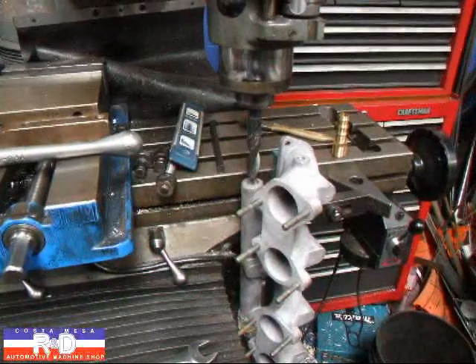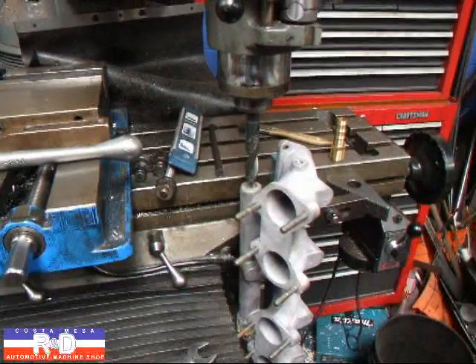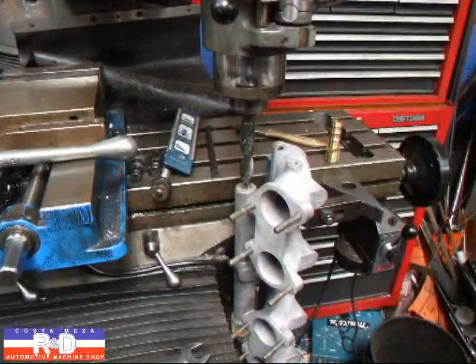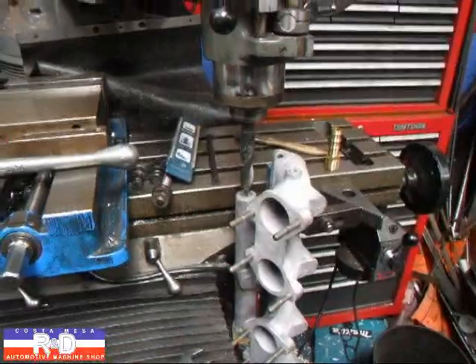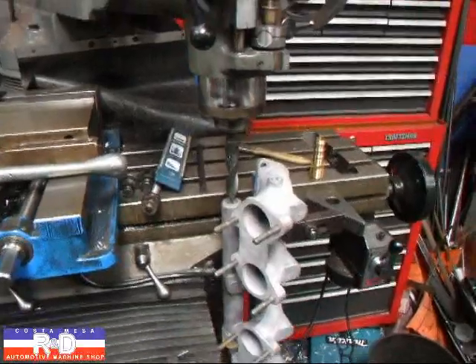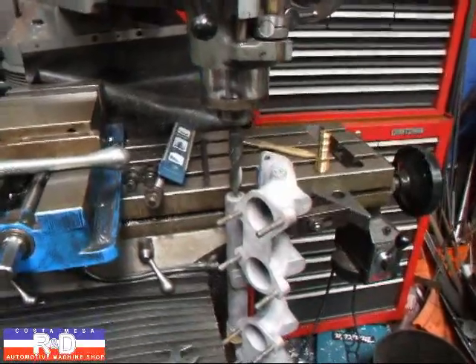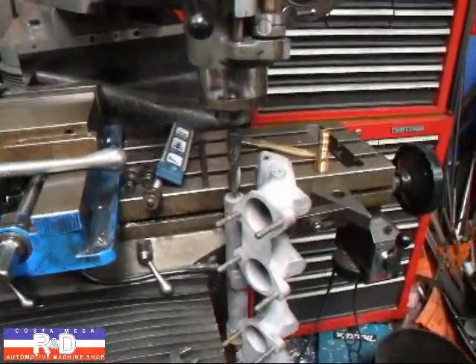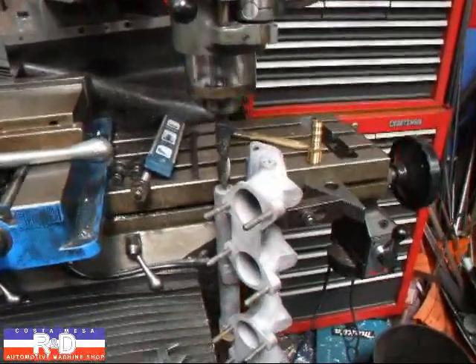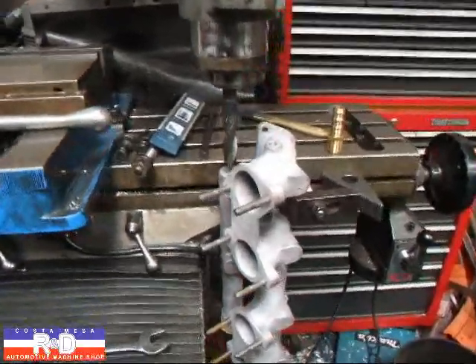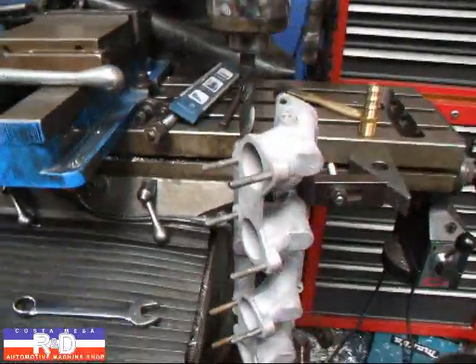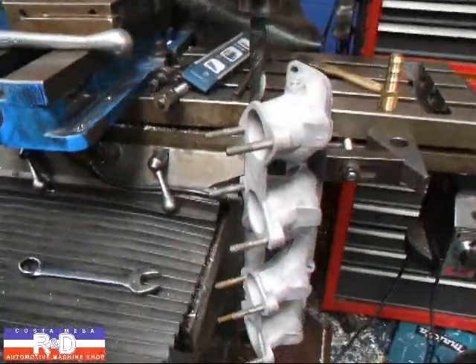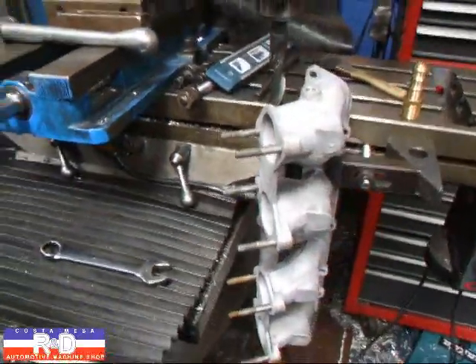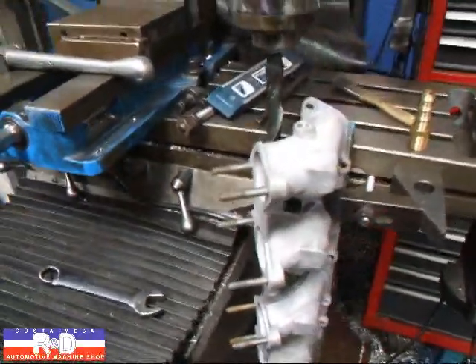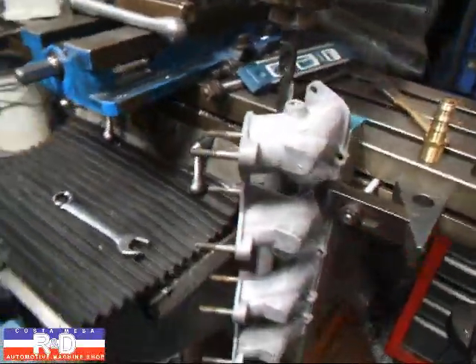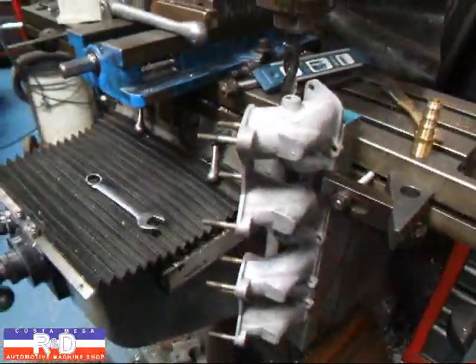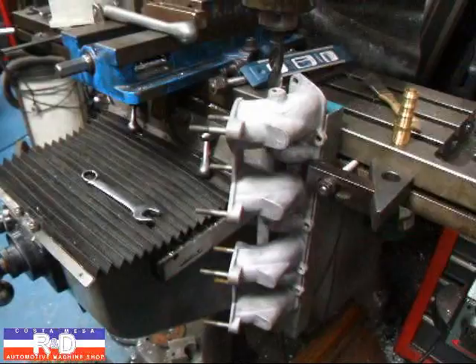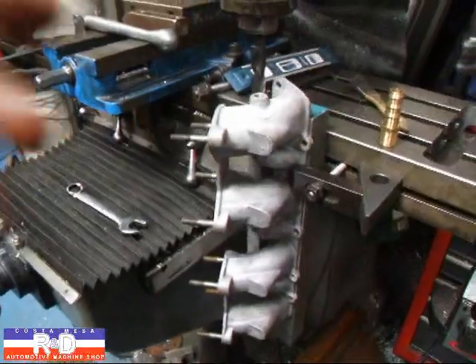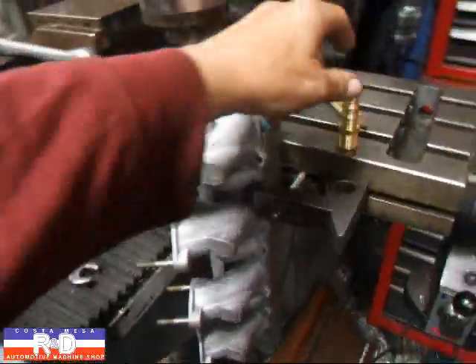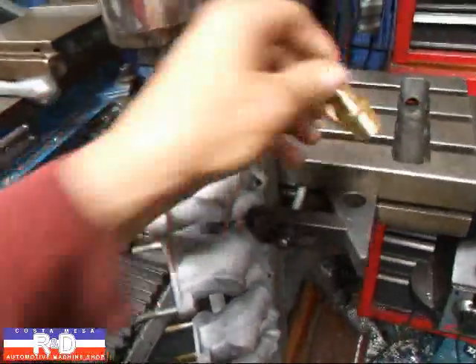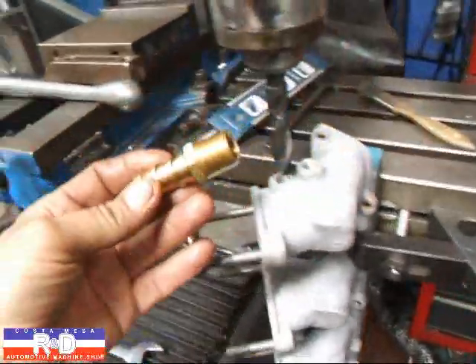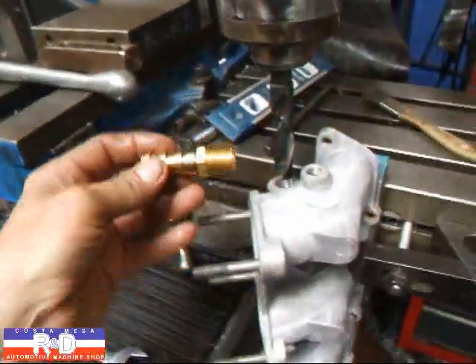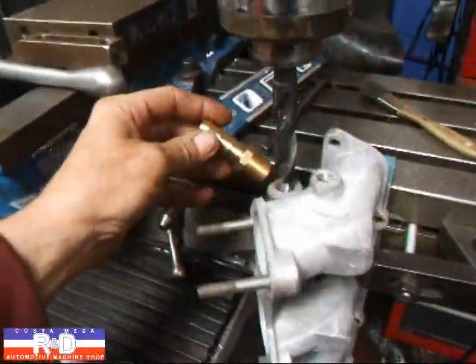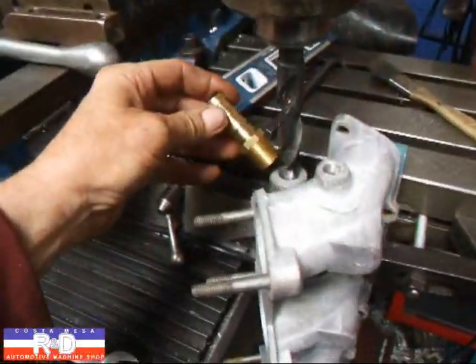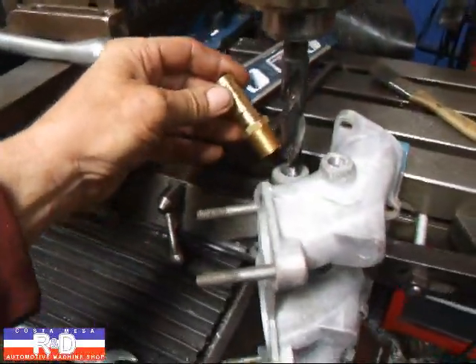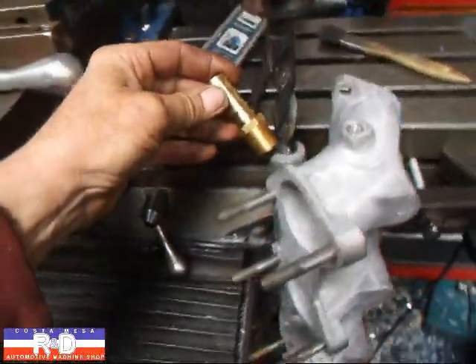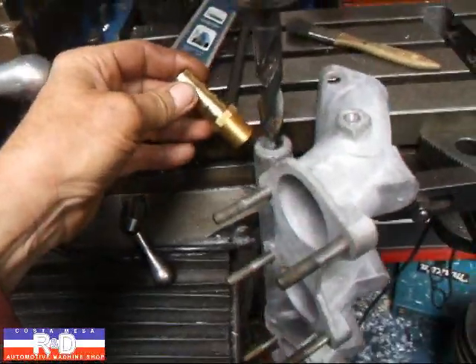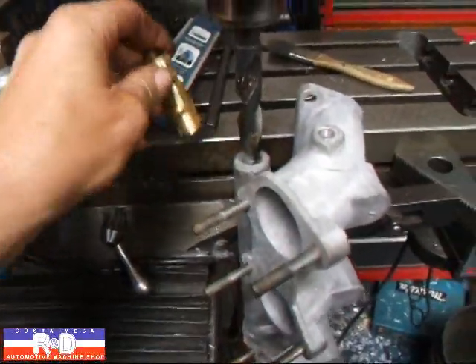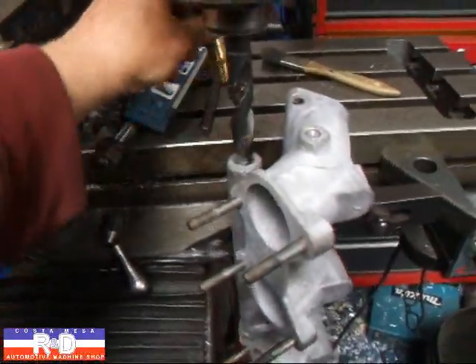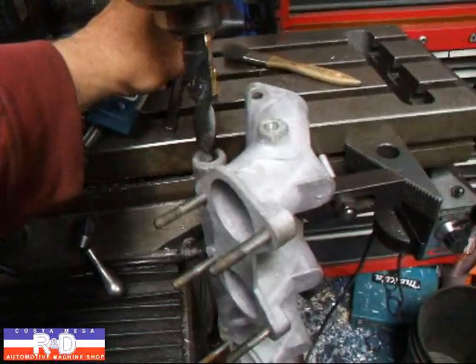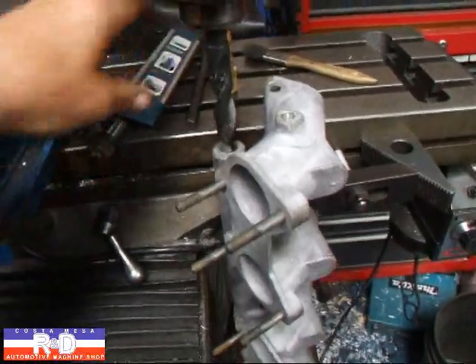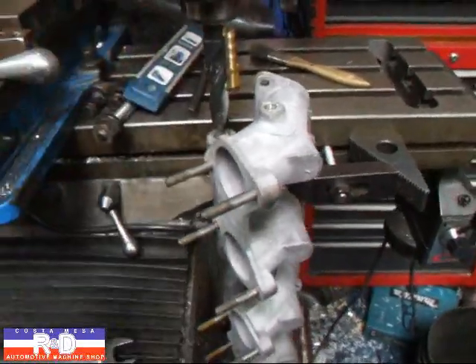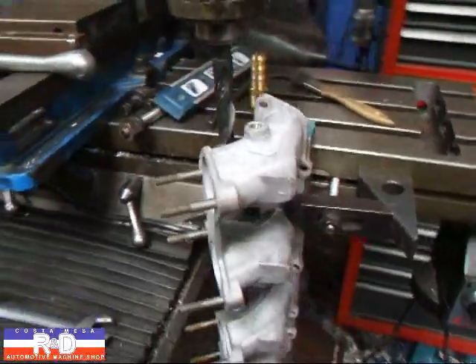Hi, it's John from Costa Mesa R&D. I've been asked to modify this Jensen Healy manifold to take a little bit larger fitting here, and I wanted to show you how this was done on our mill.